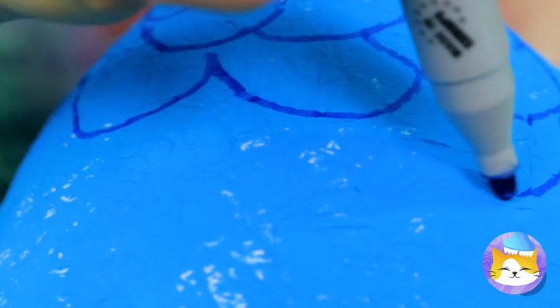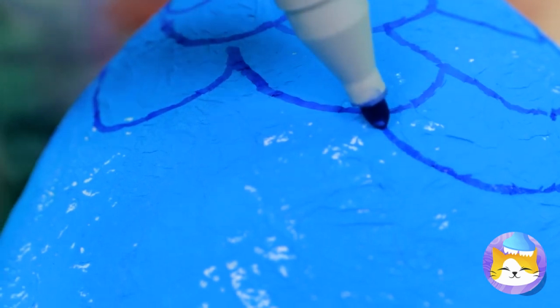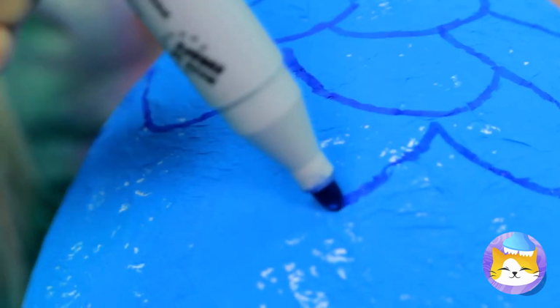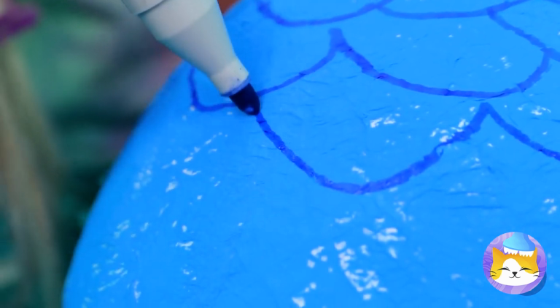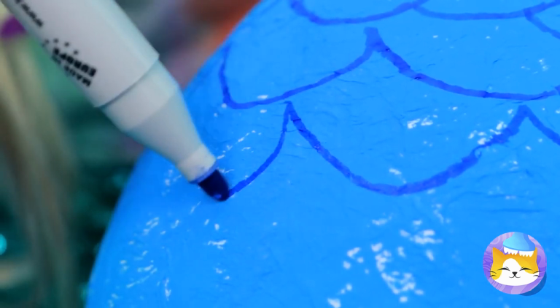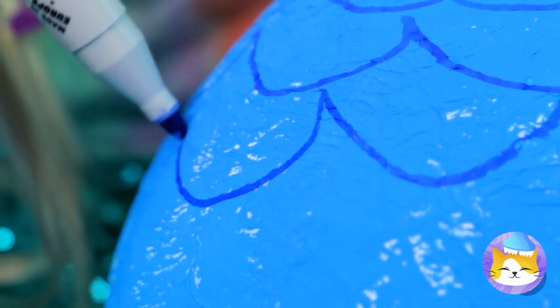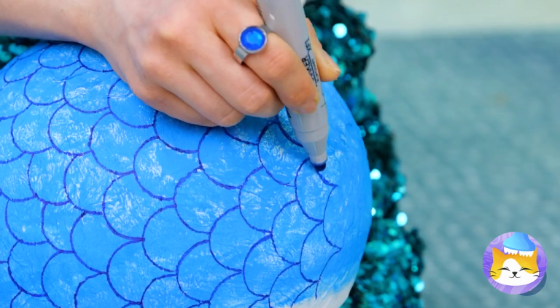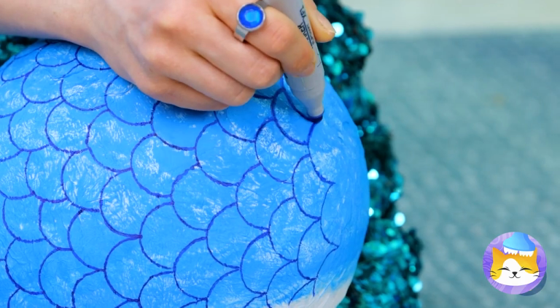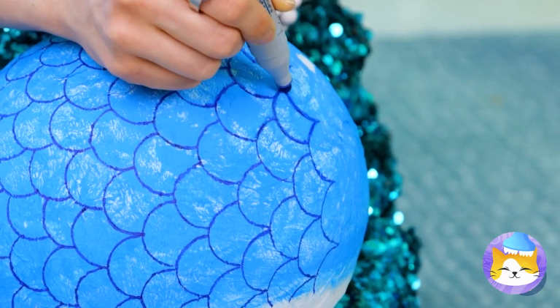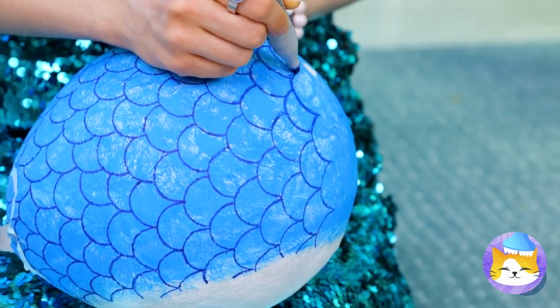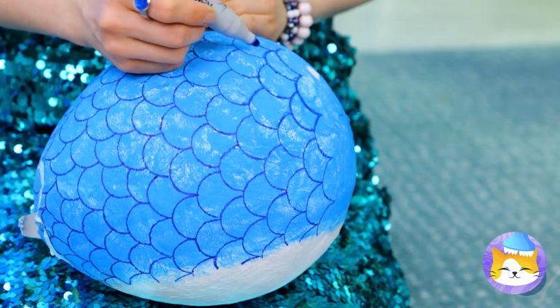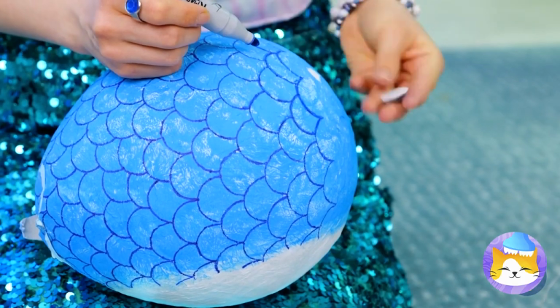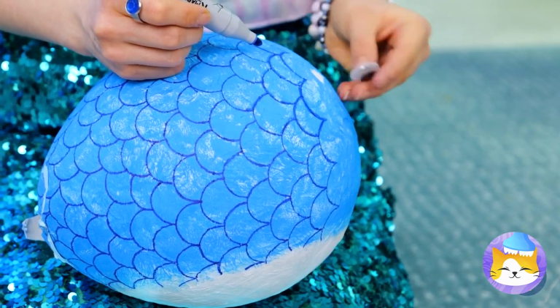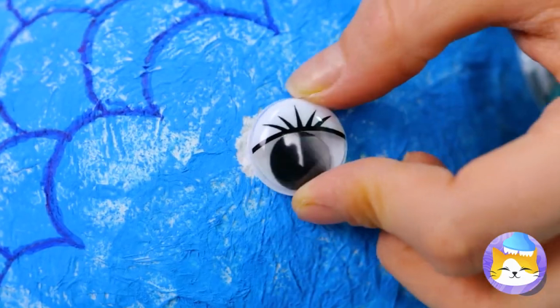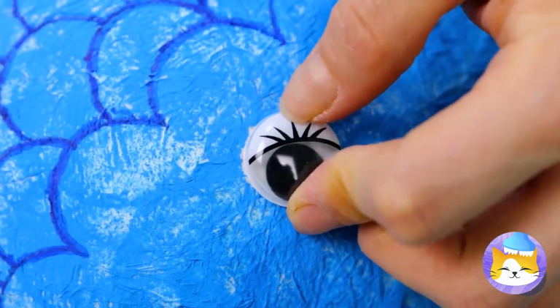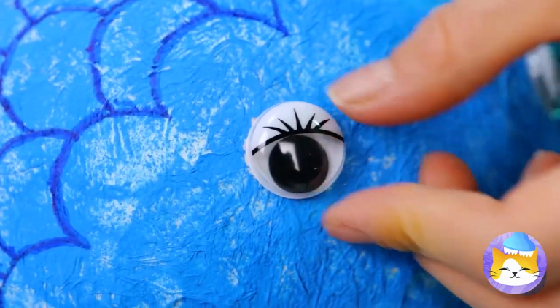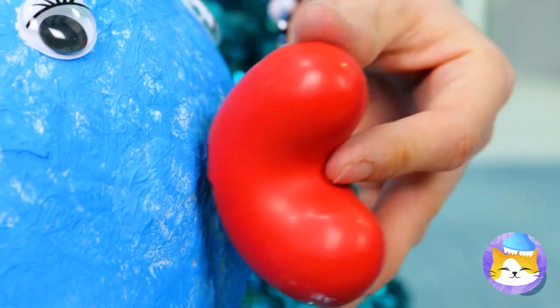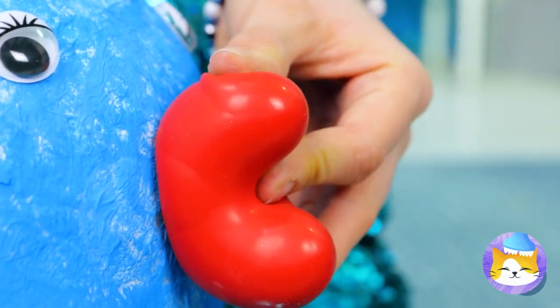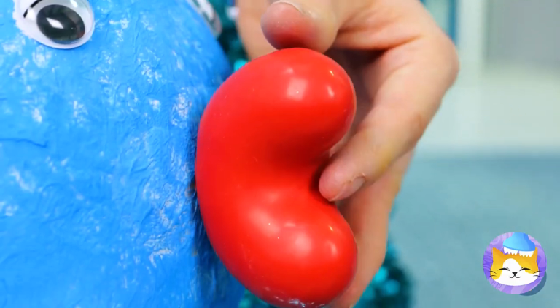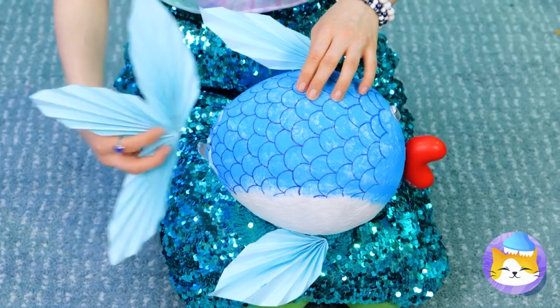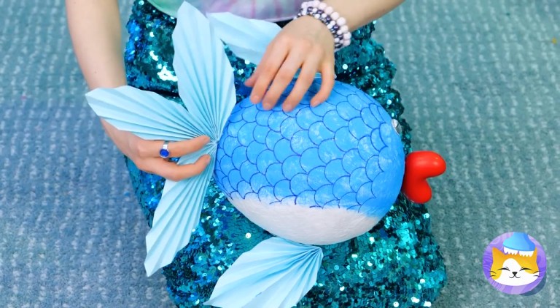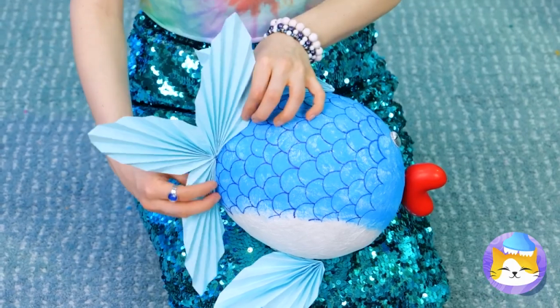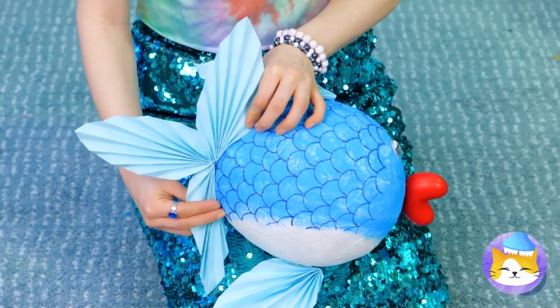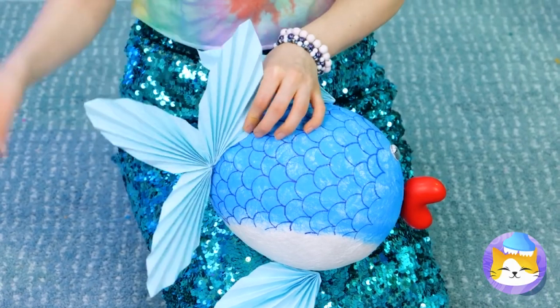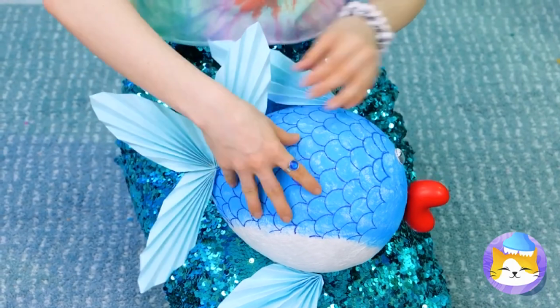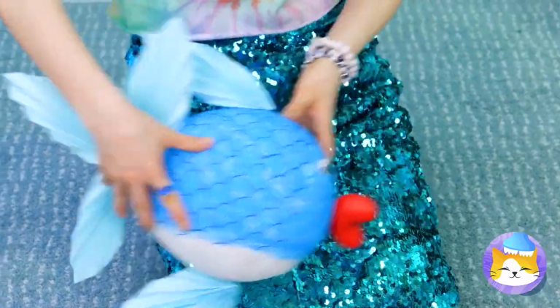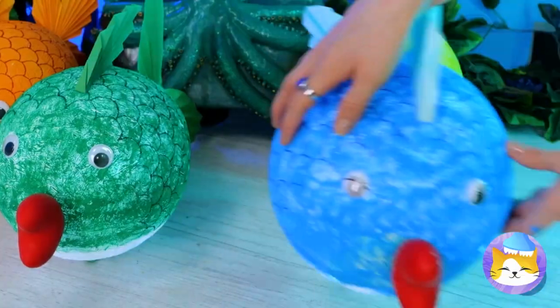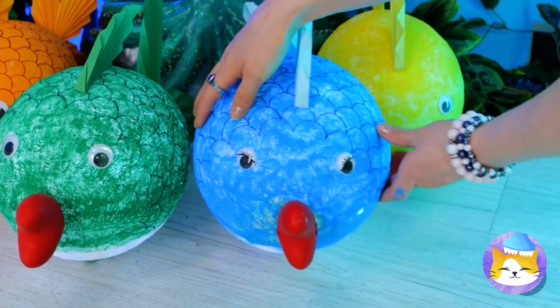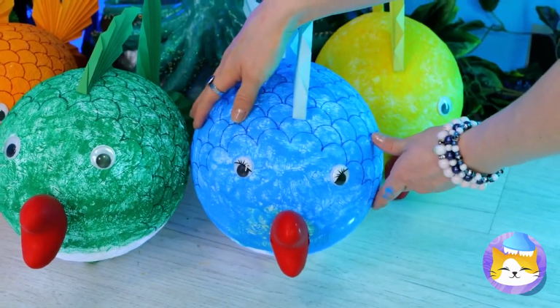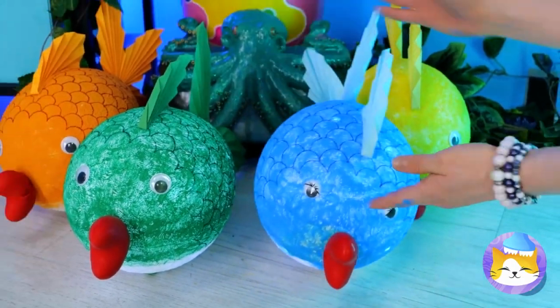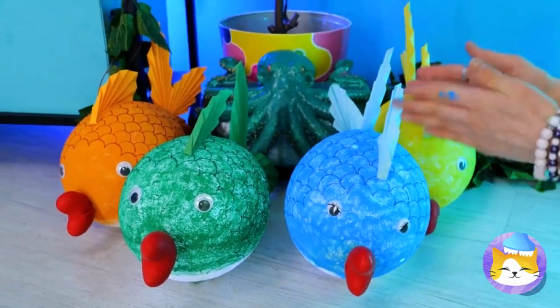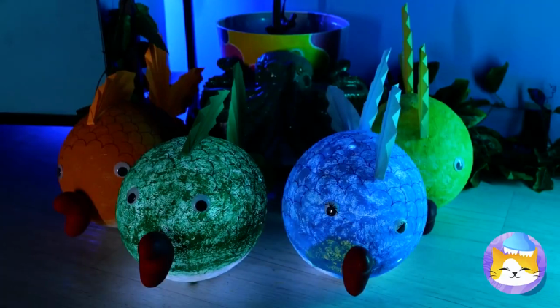Don't go all the way — we want room for a fish. Add eyes, a big pair of fish lips, and fins. Why not make yourself a whole school?